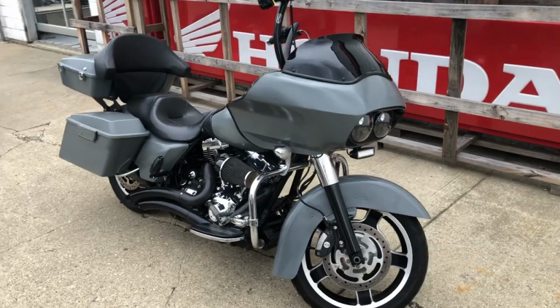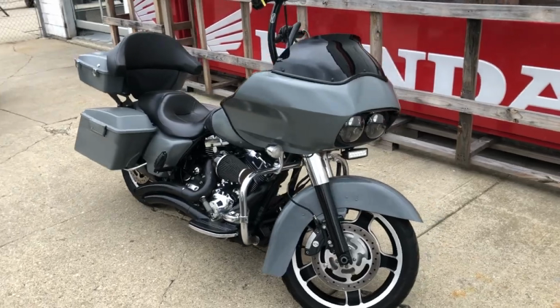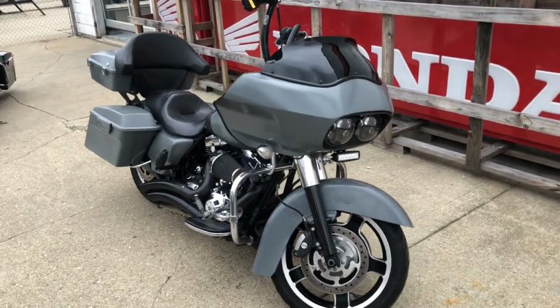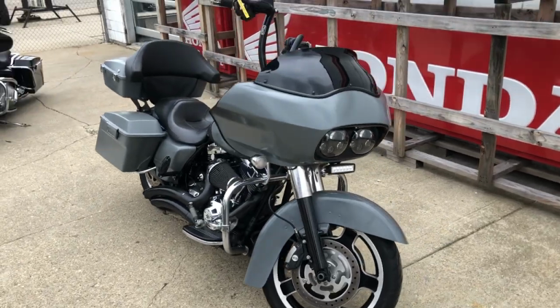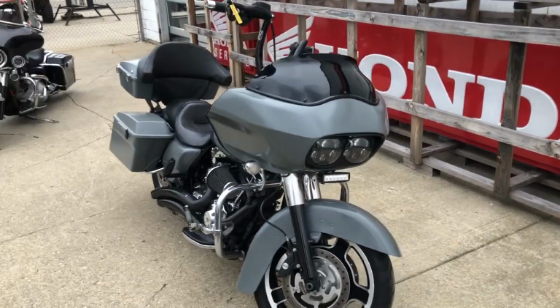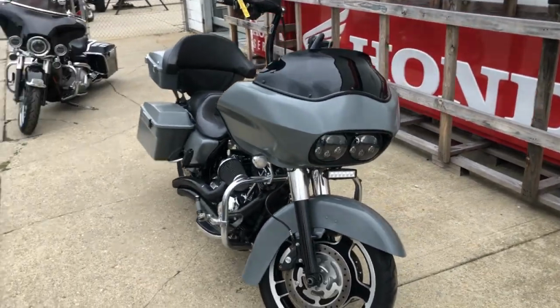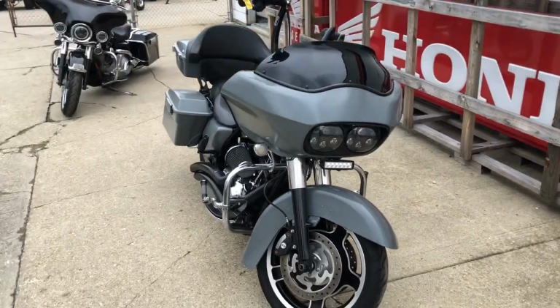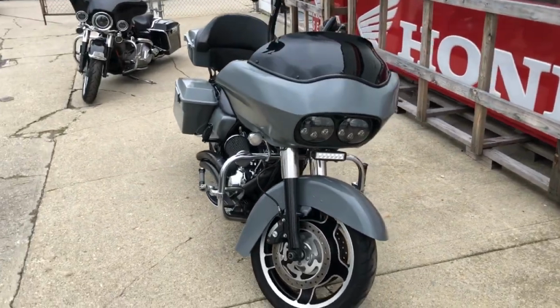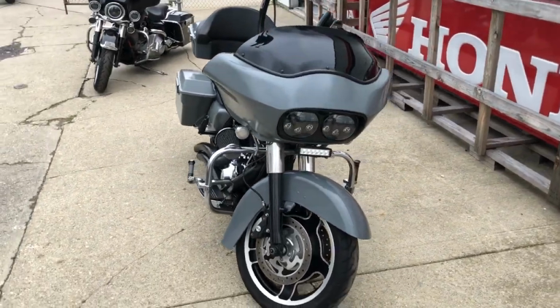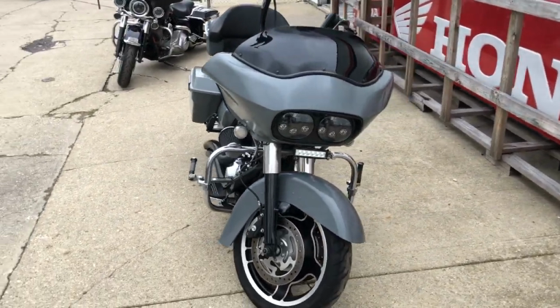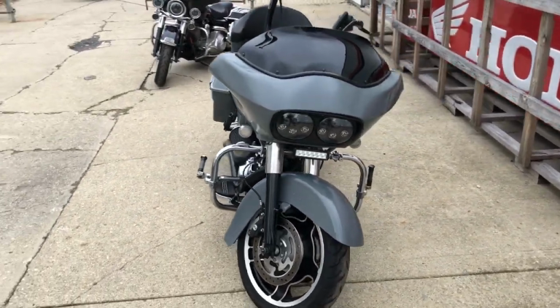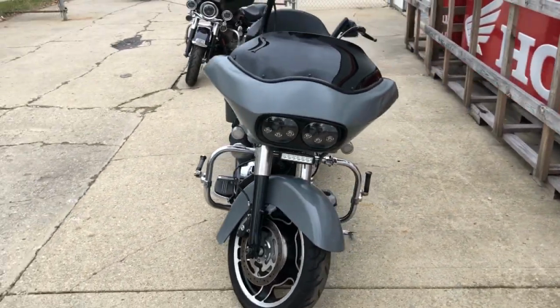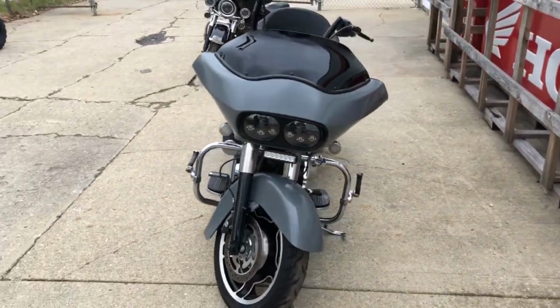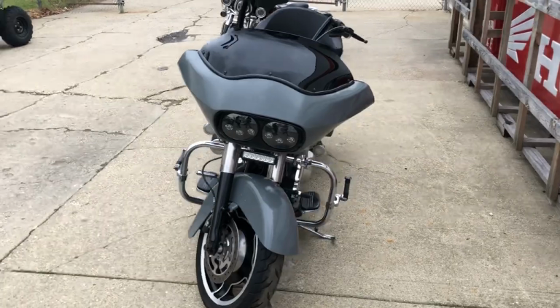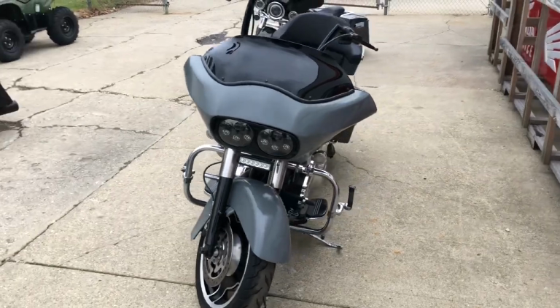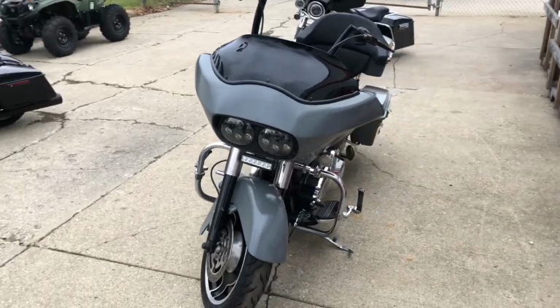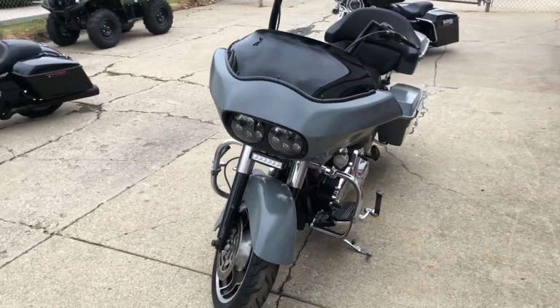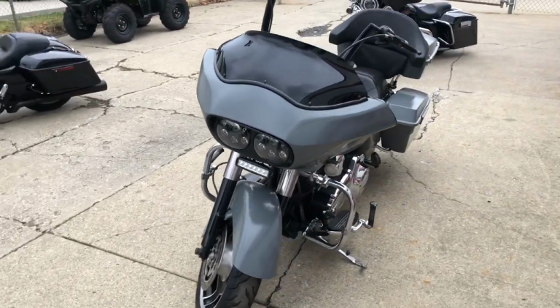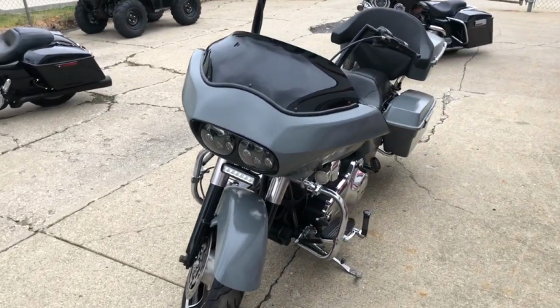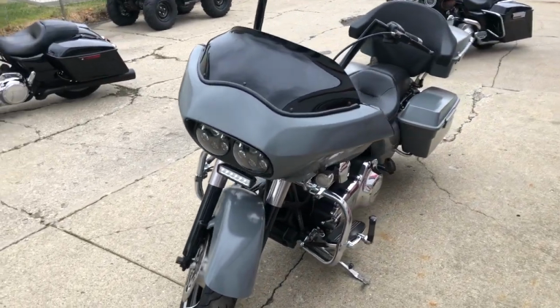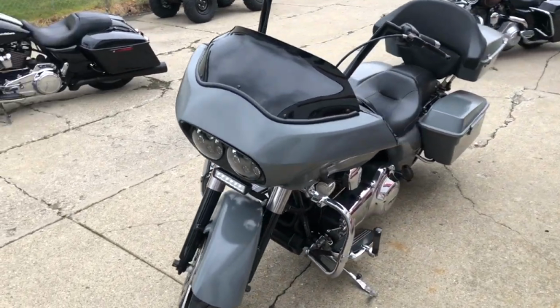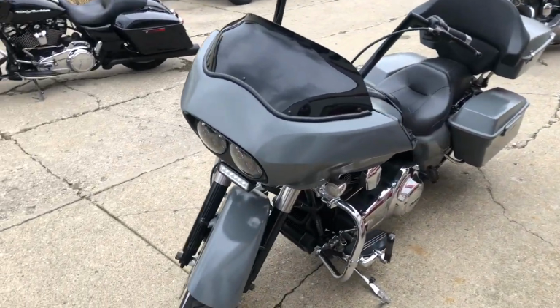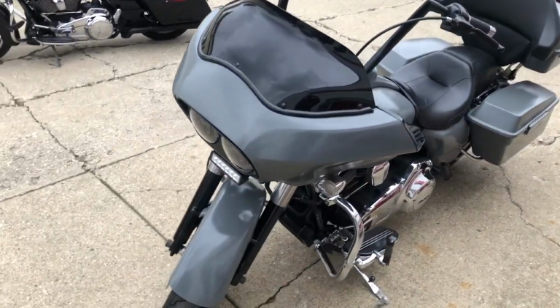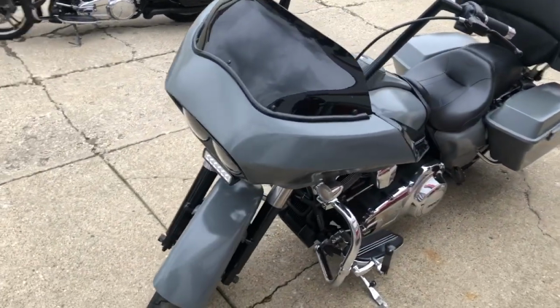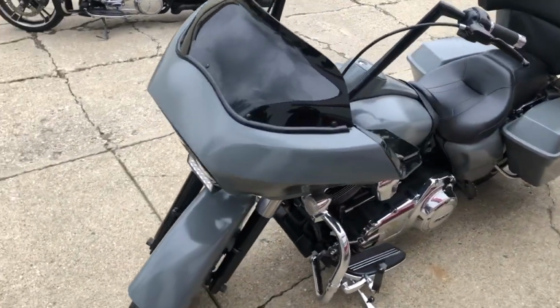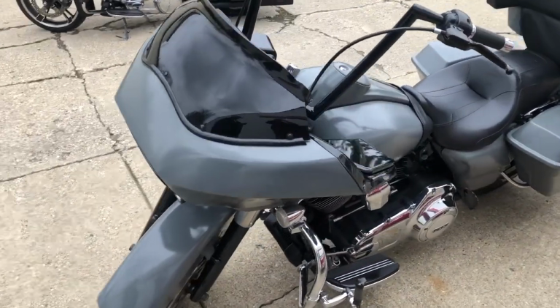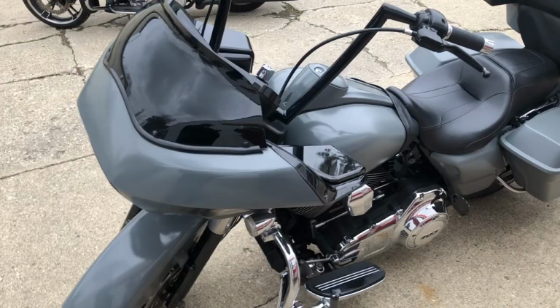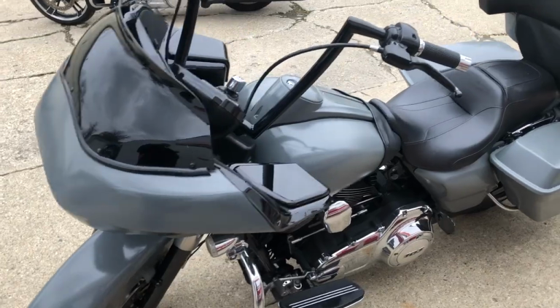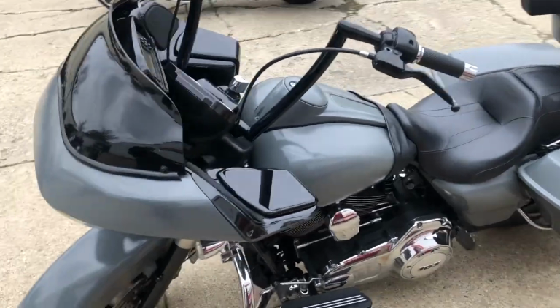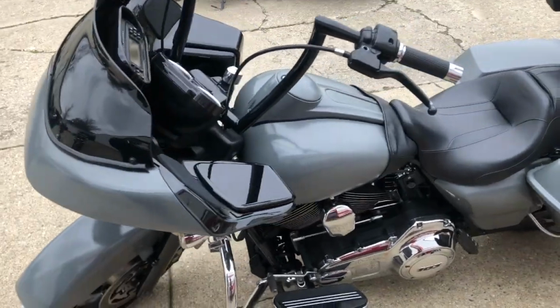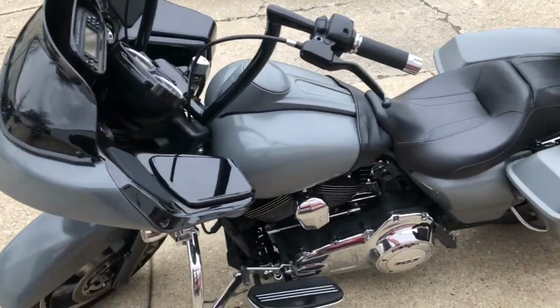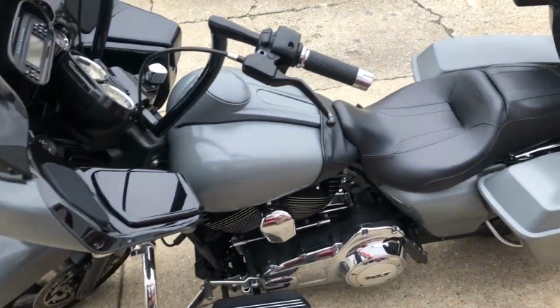It's a 2012 Road Glide Custom for sale in gunmetal gray — sharp bike. 12-inch Carlini handlebars, highway pegs, teardown exhaust and more. Just serviced at the dealership, inspected, all the fluids have been changed.